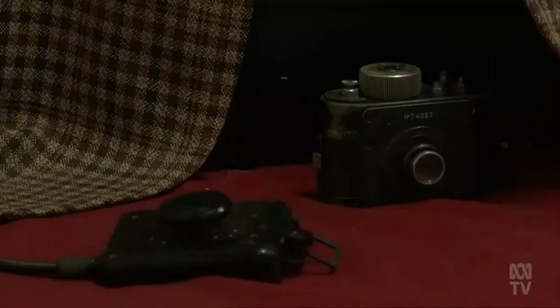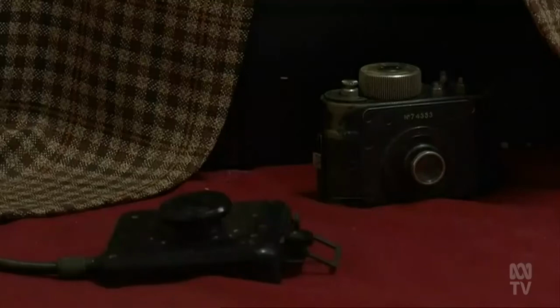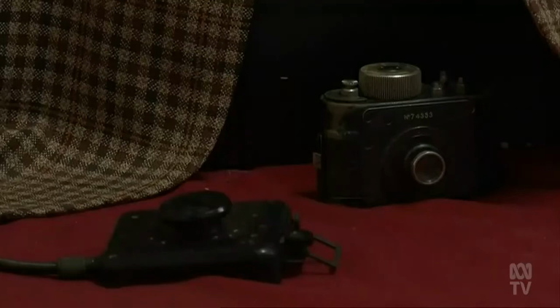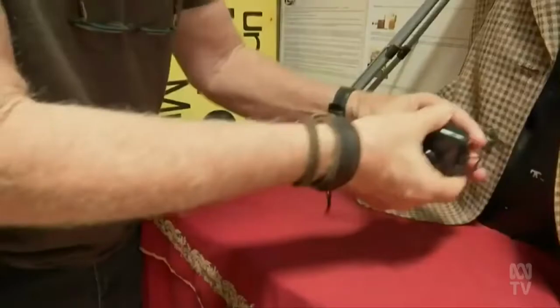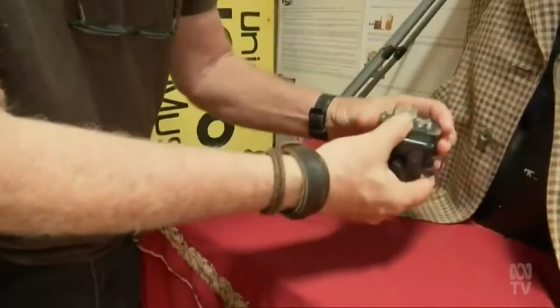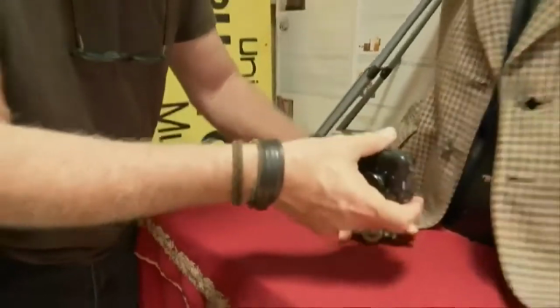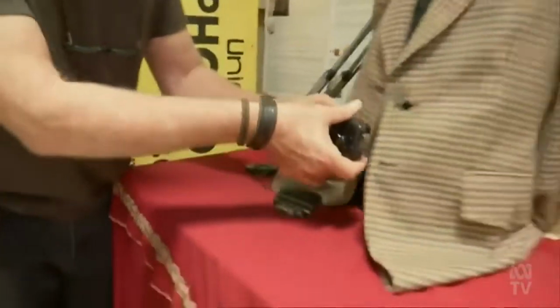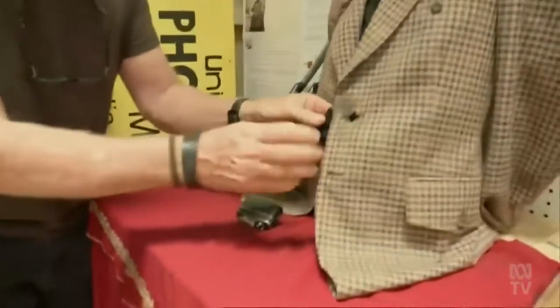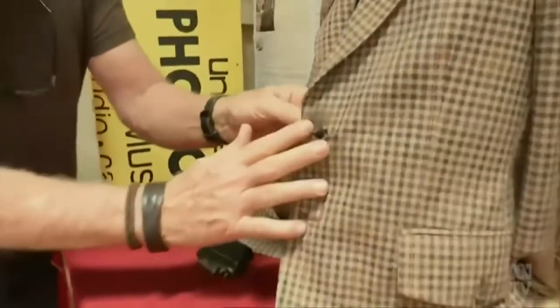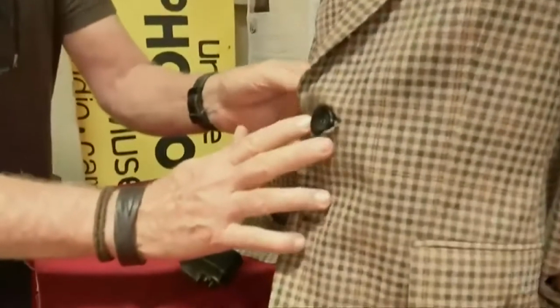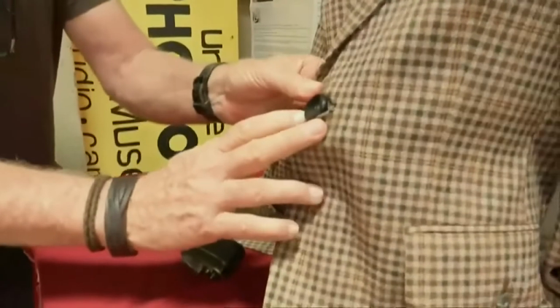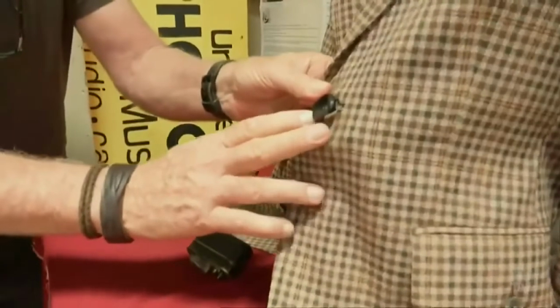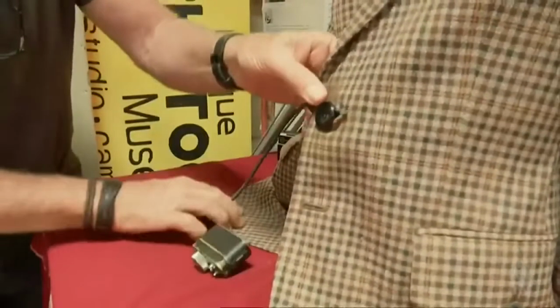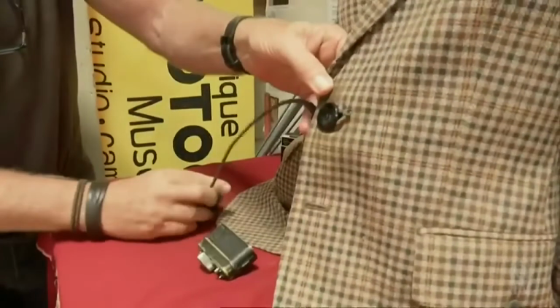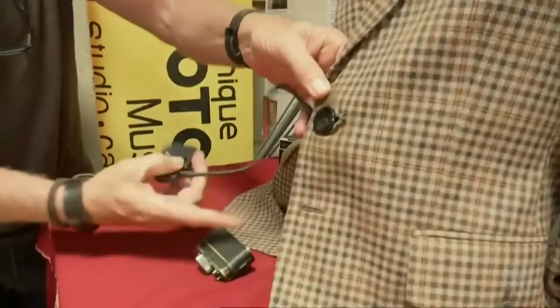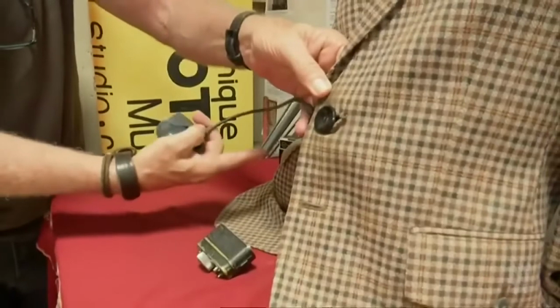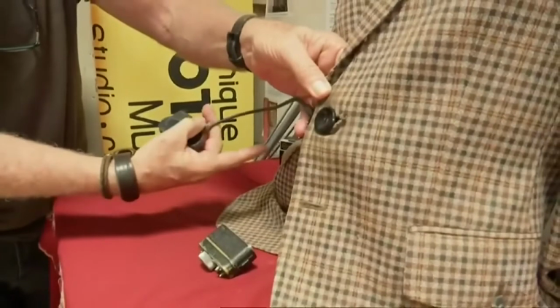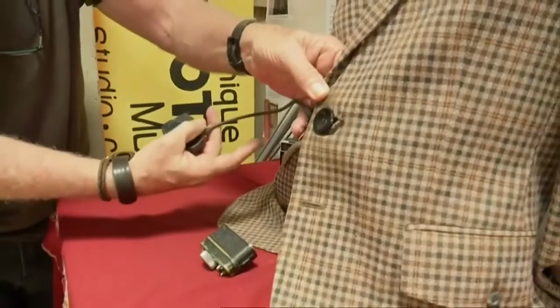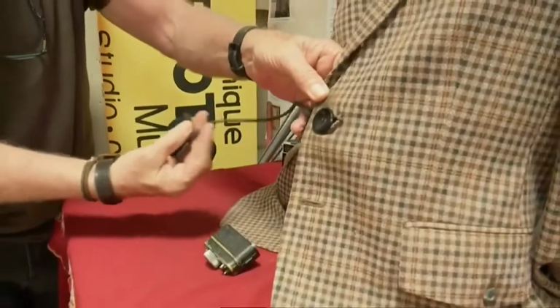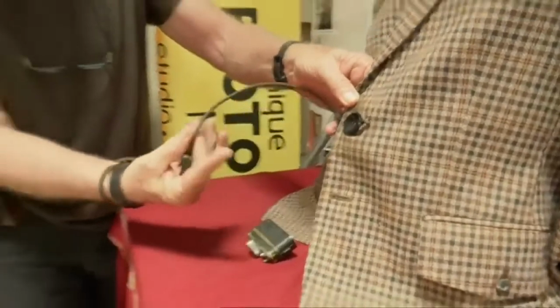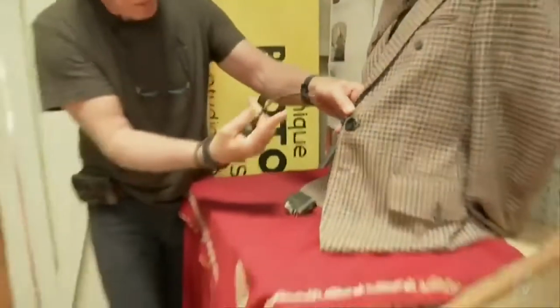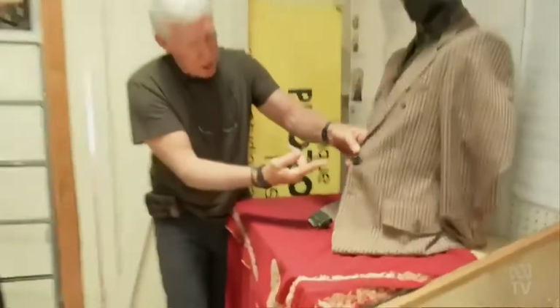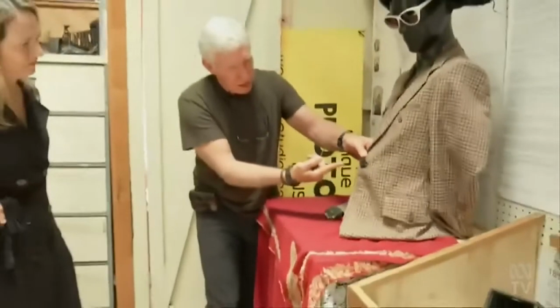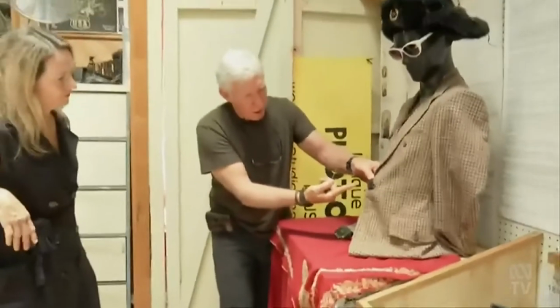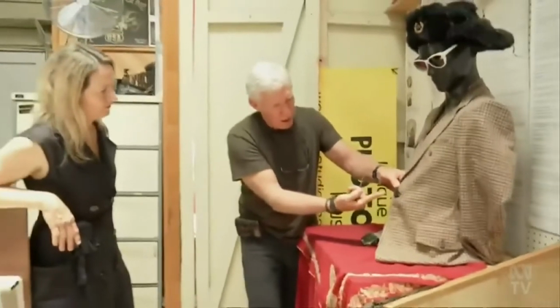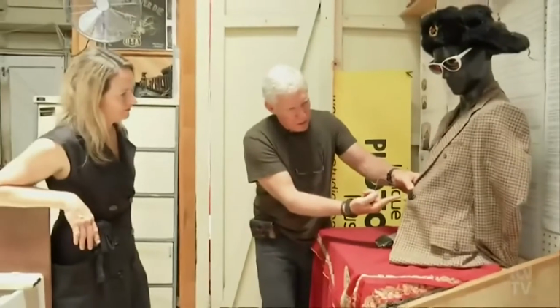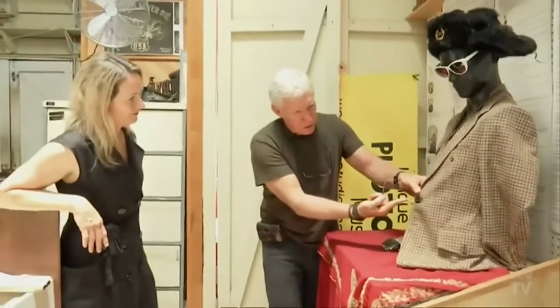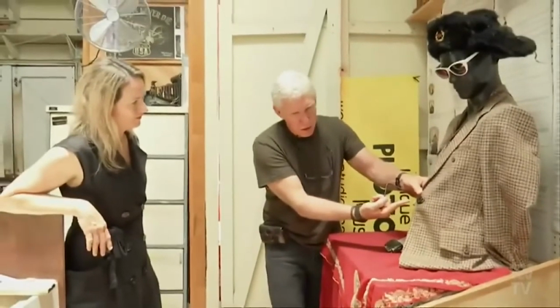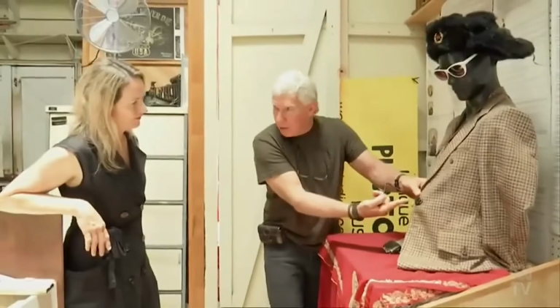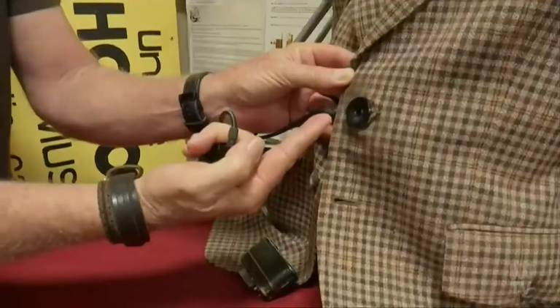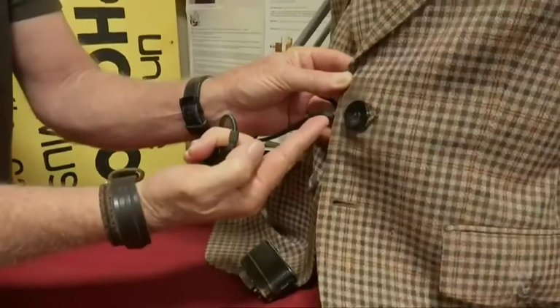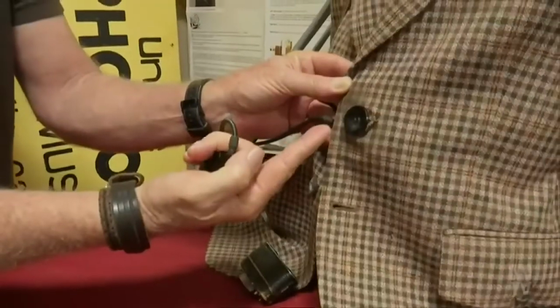There's the KGB buttonhole camera. The button comes through there, the cable goes into the back of the pocket, so he just puts his hand in his pocket, squeezes the cable and takes the photo.